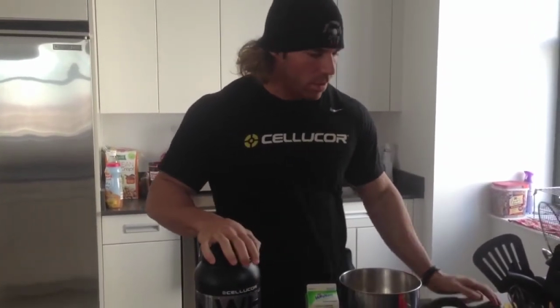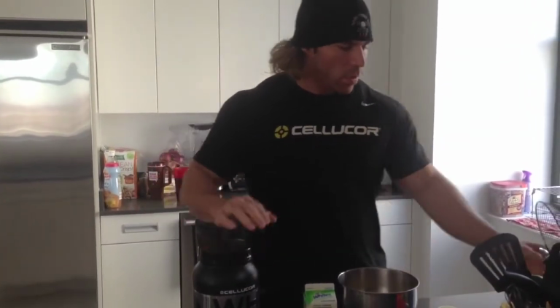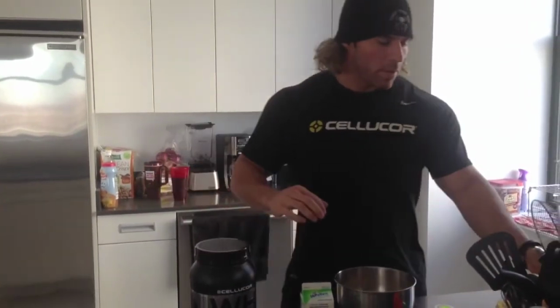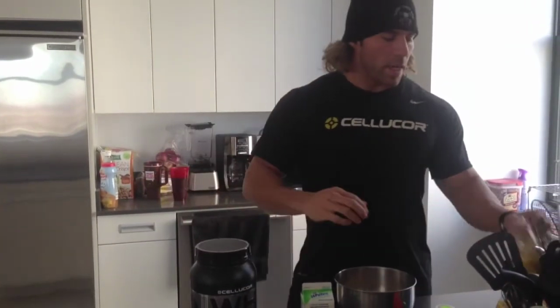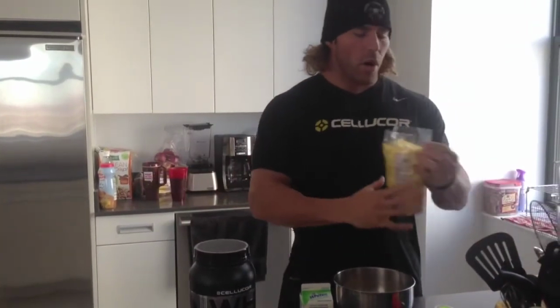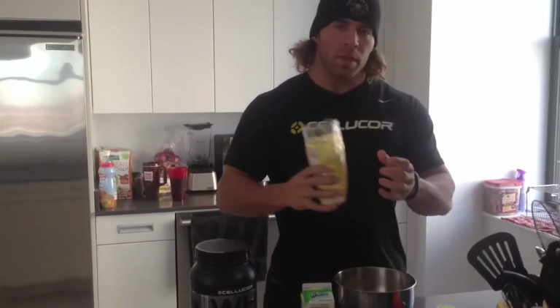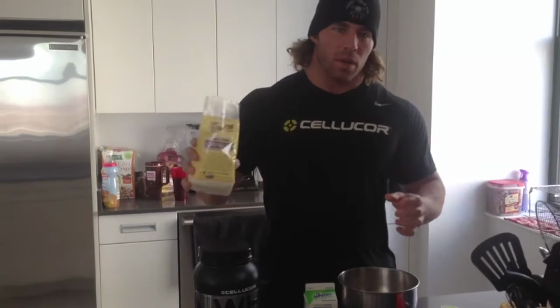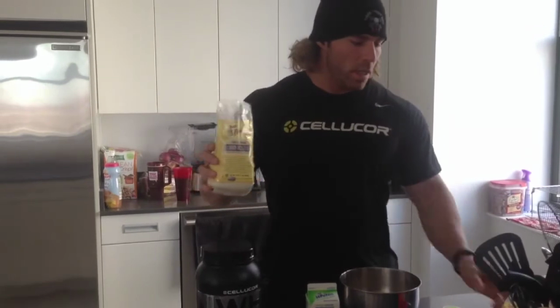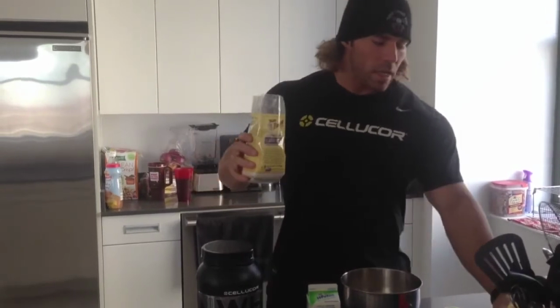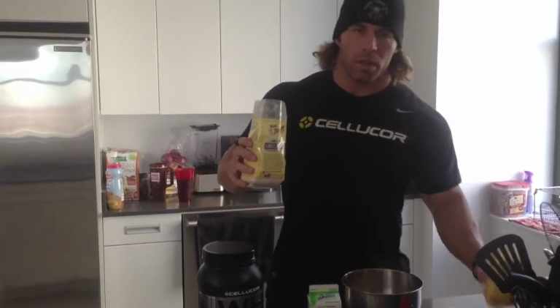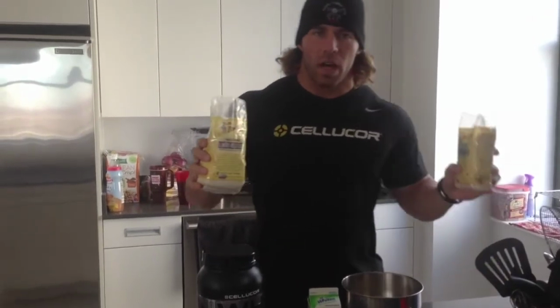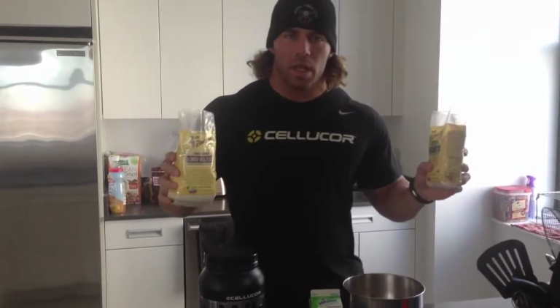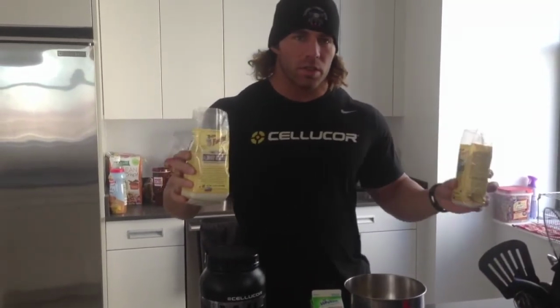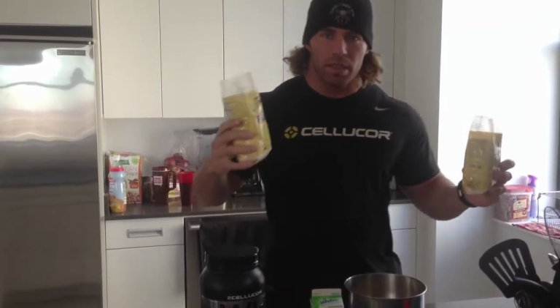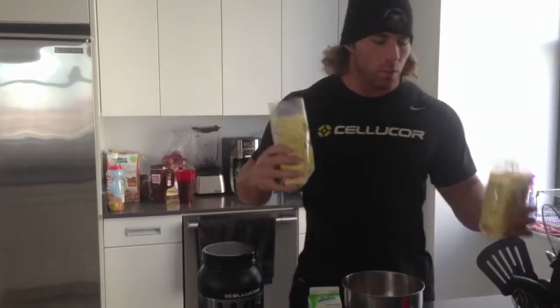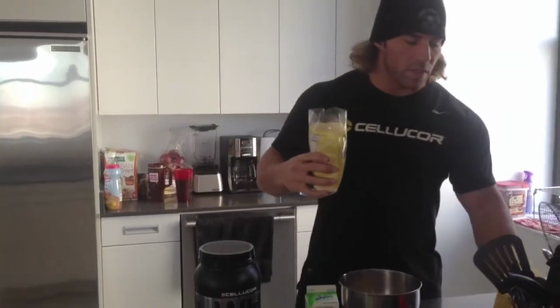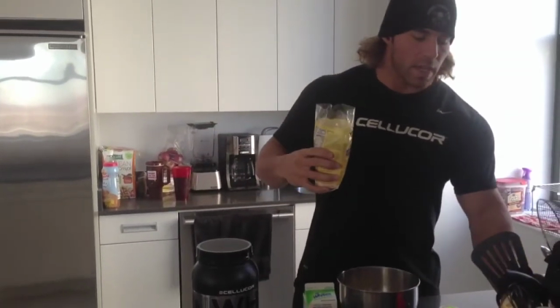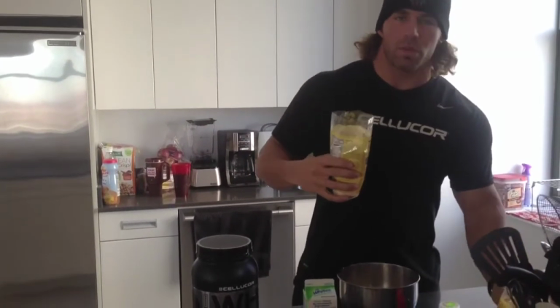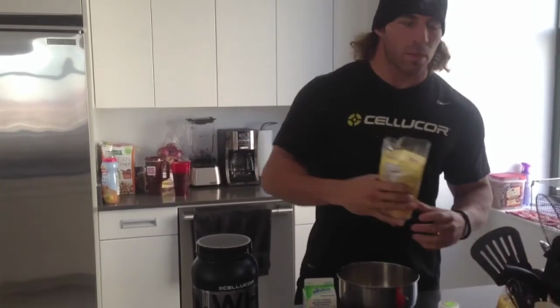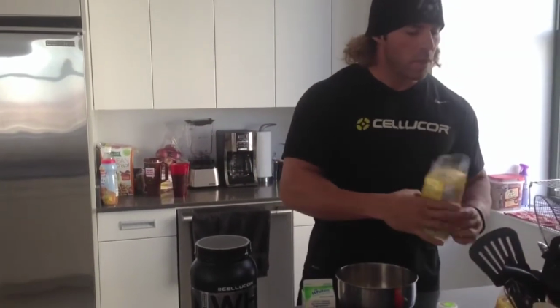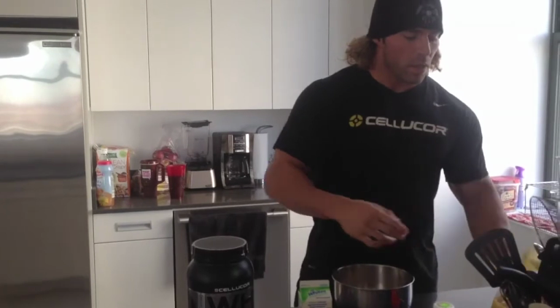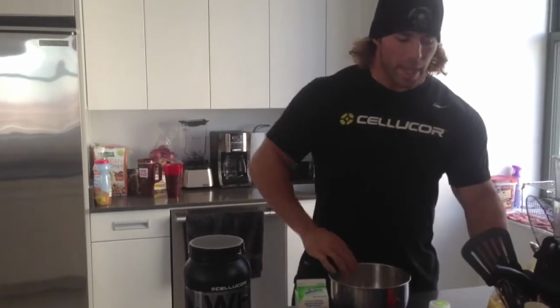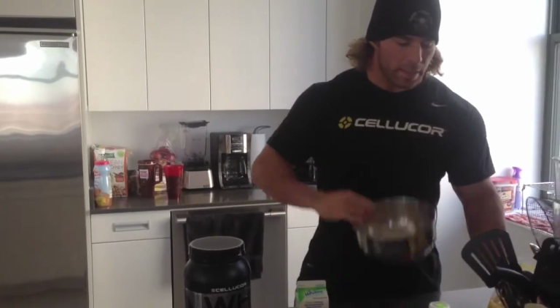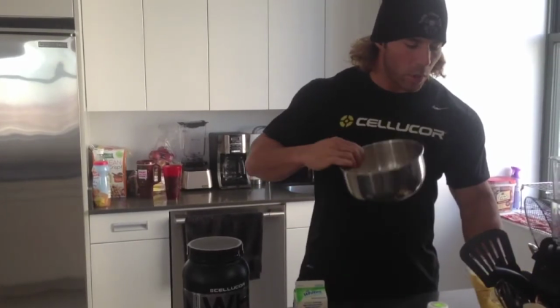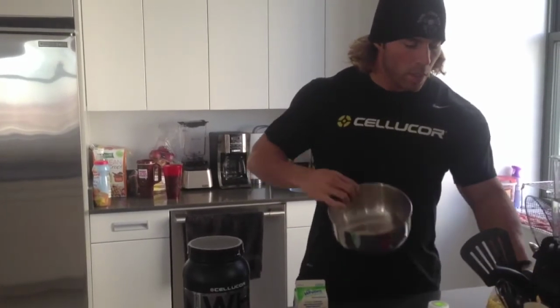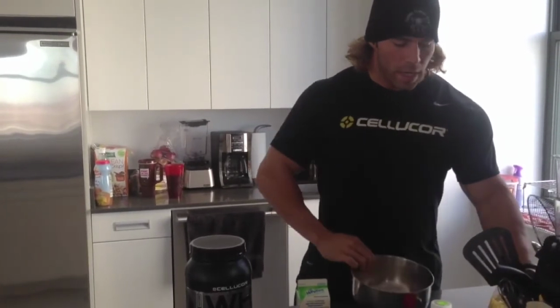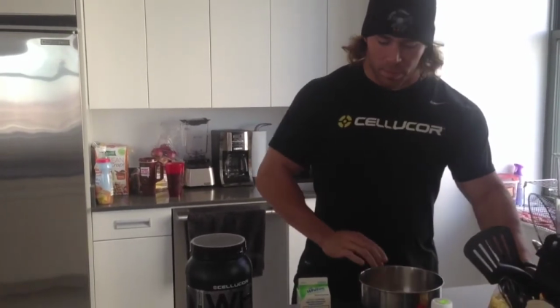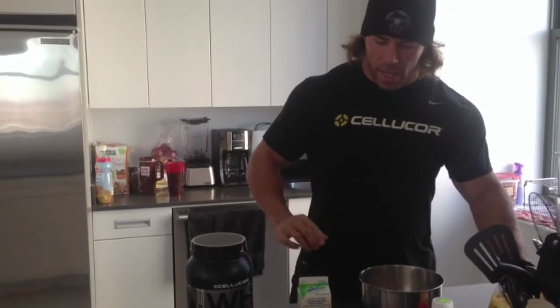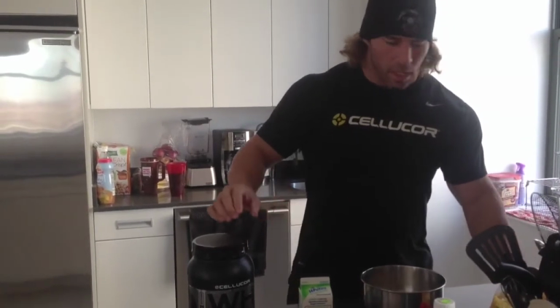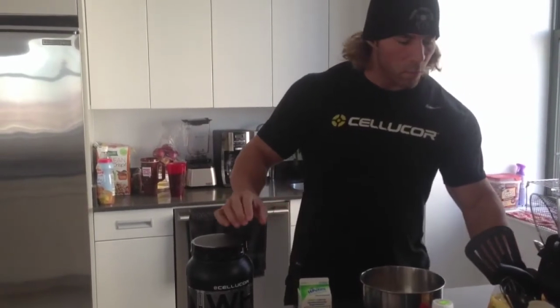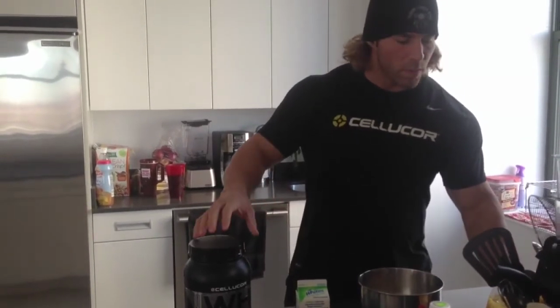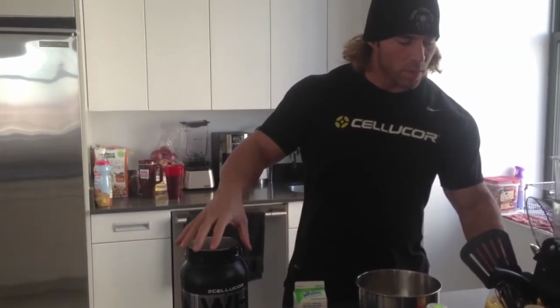So what I did already — I have almond meal flour and I have coconut flour. I took basically one serving size, which is two tablespoons. I've already added that to this bowl, and then I'm going to add one scoop of the protein.